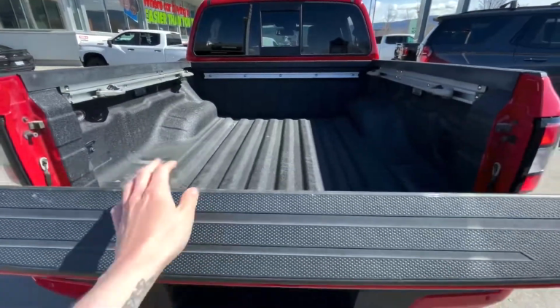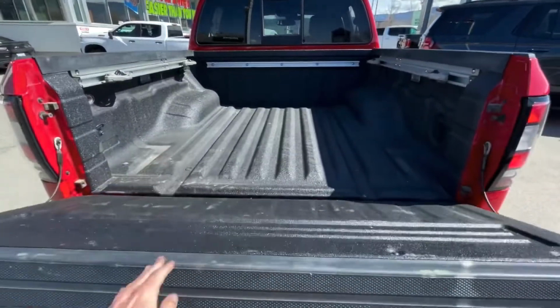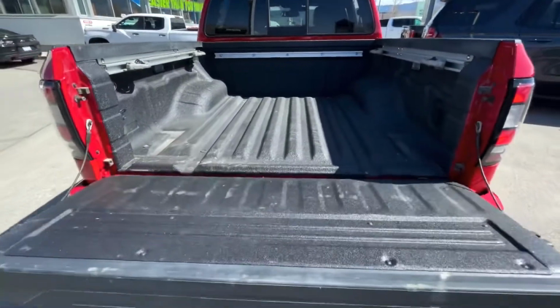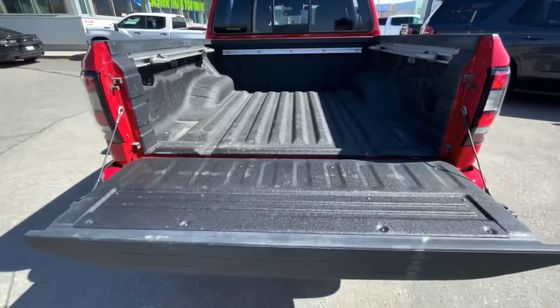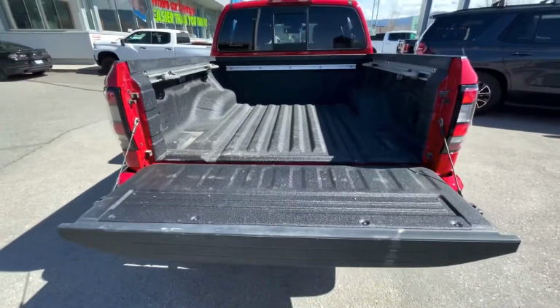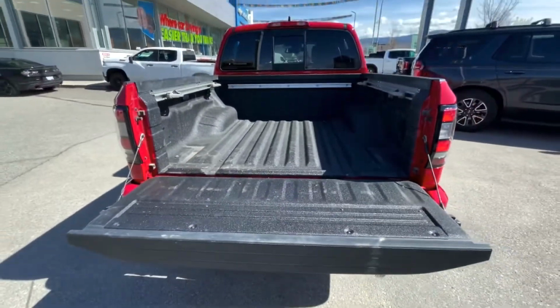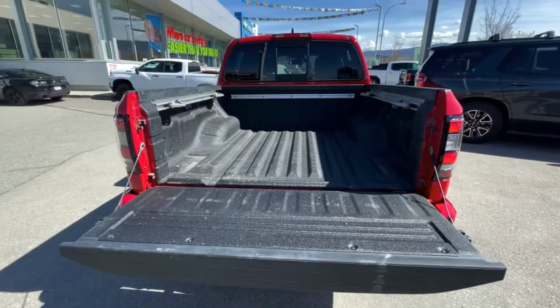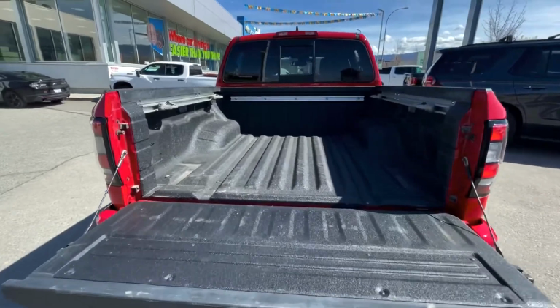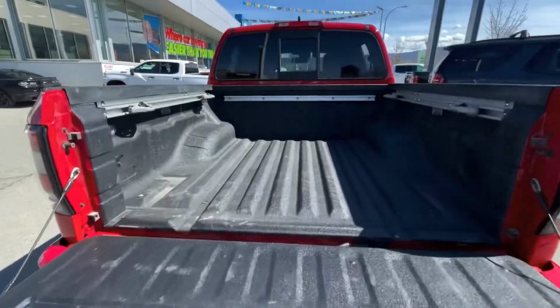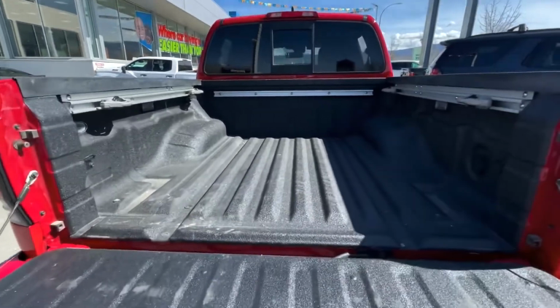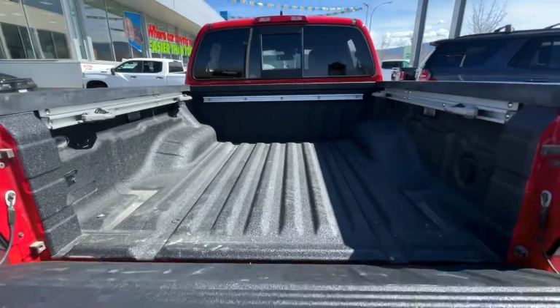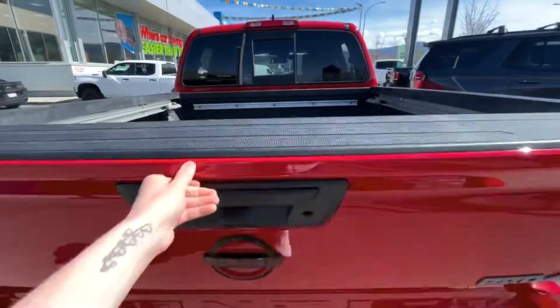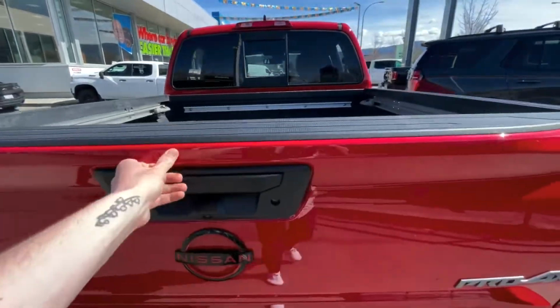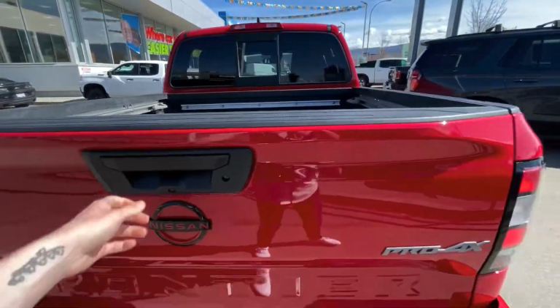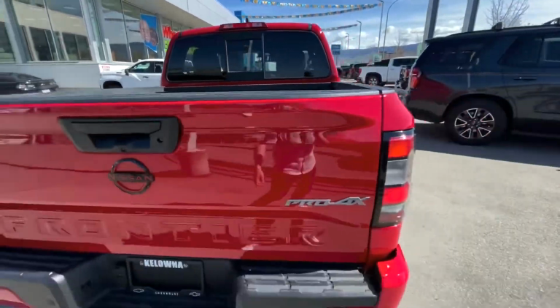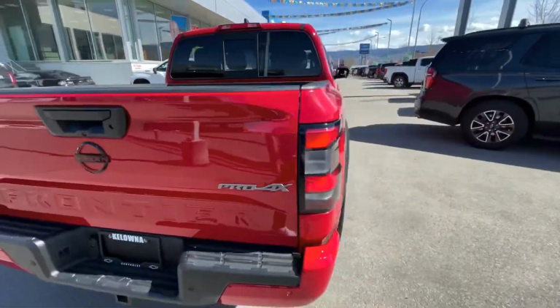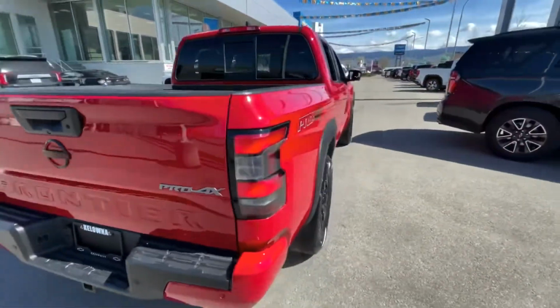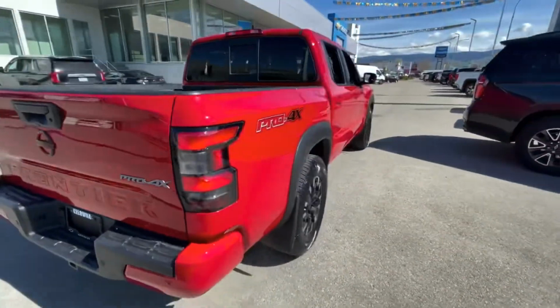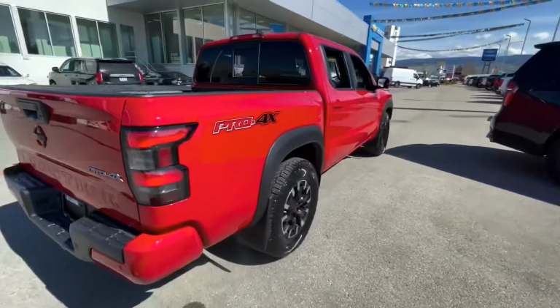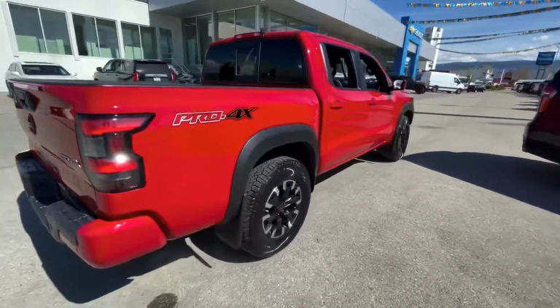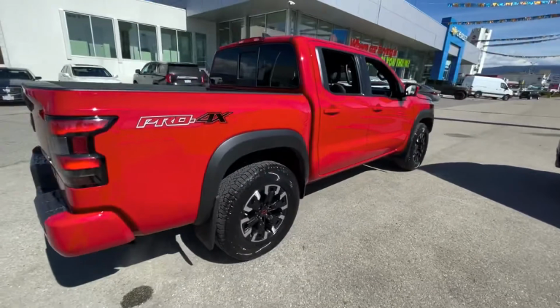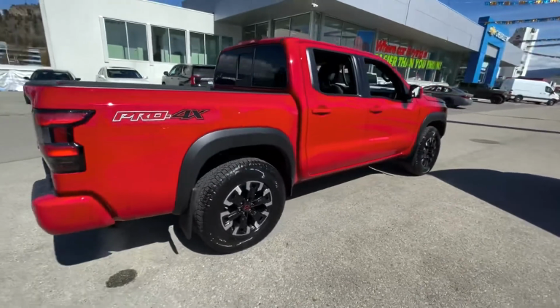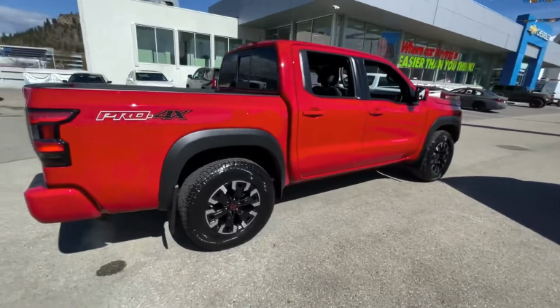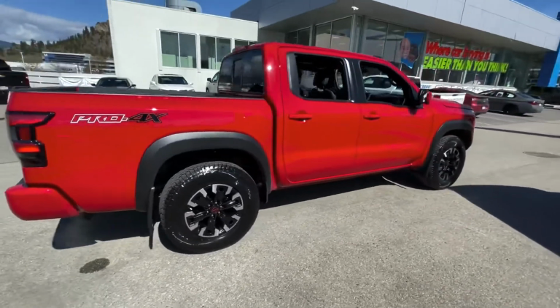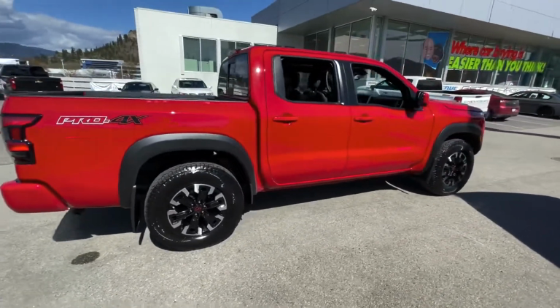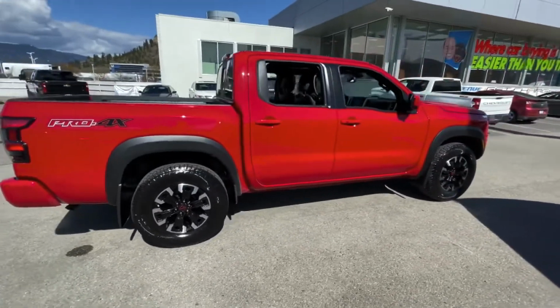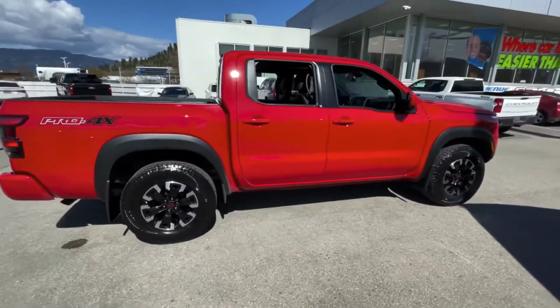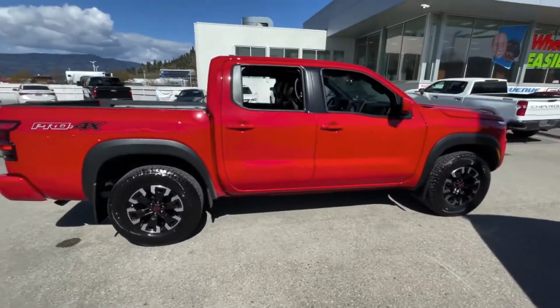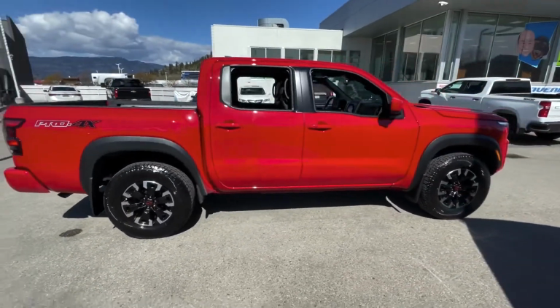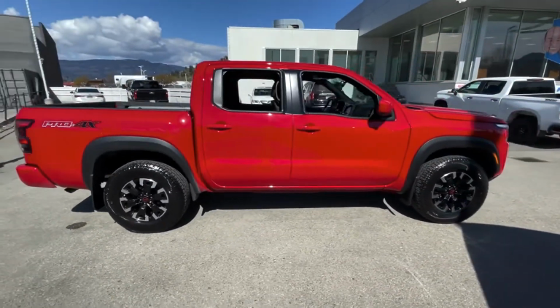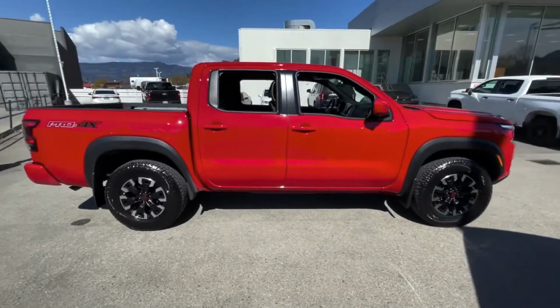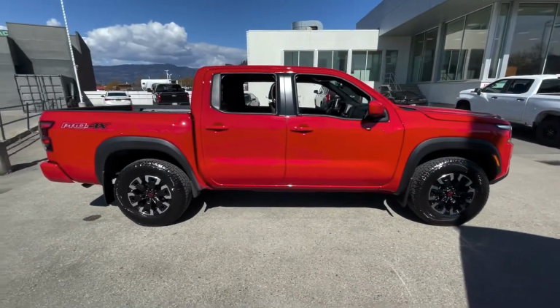You've got the soft opening tailgate. Just a real nice looking truck in bright red.